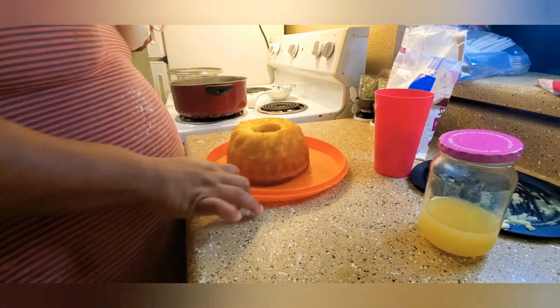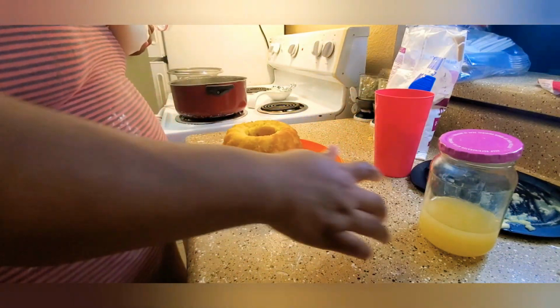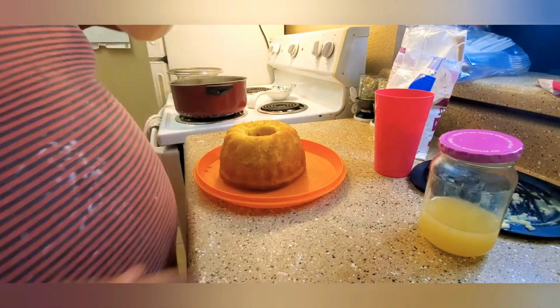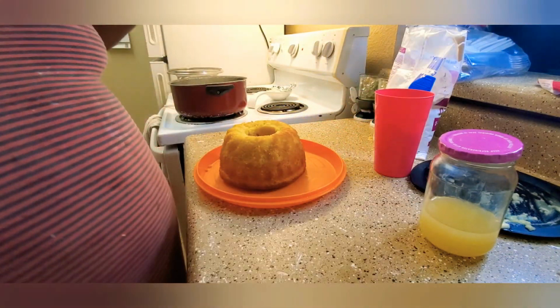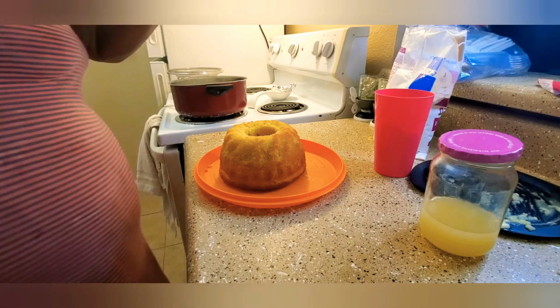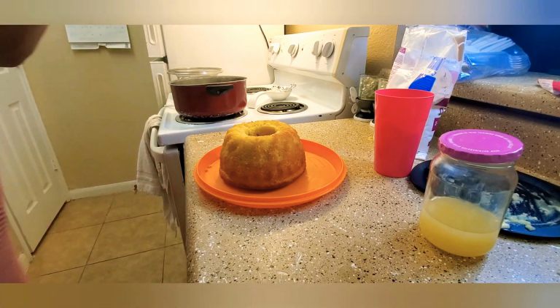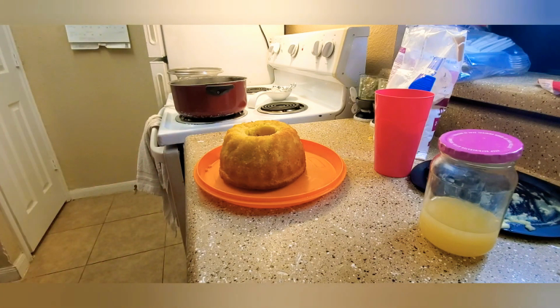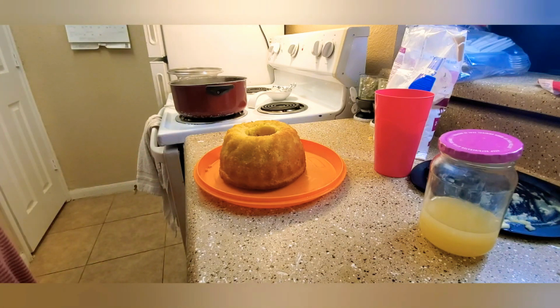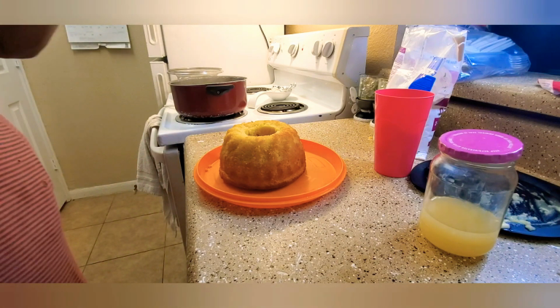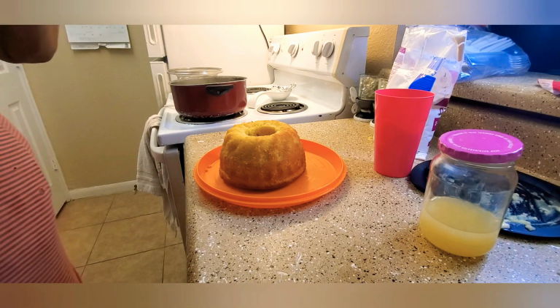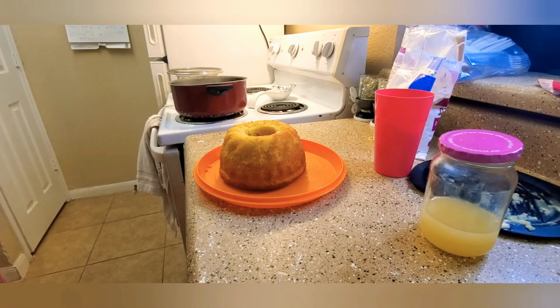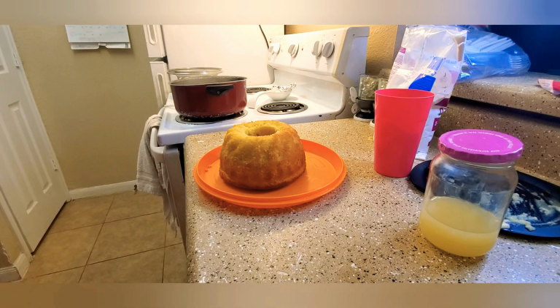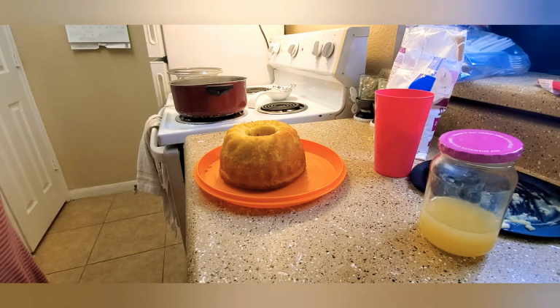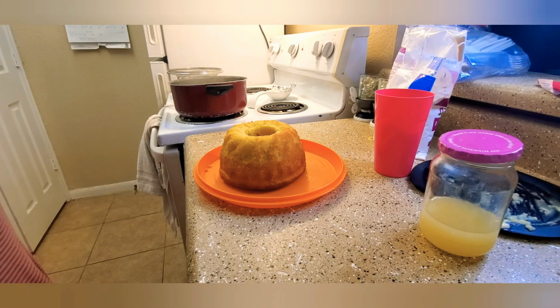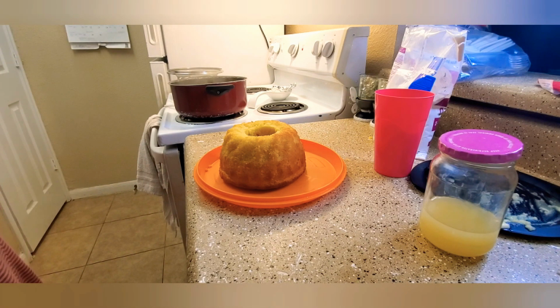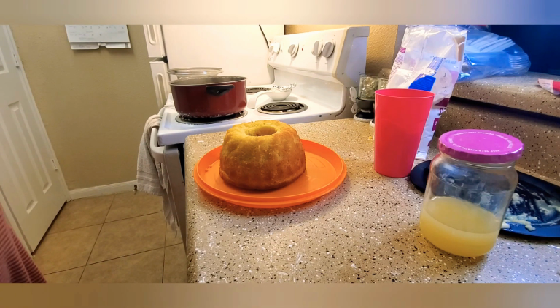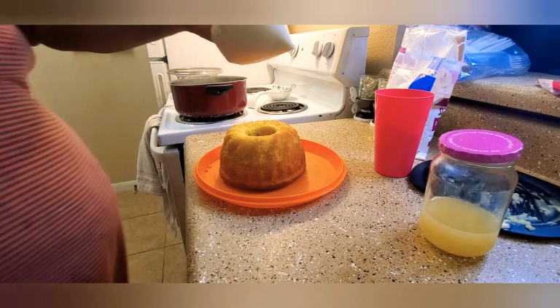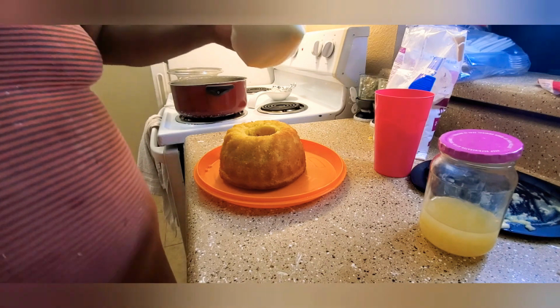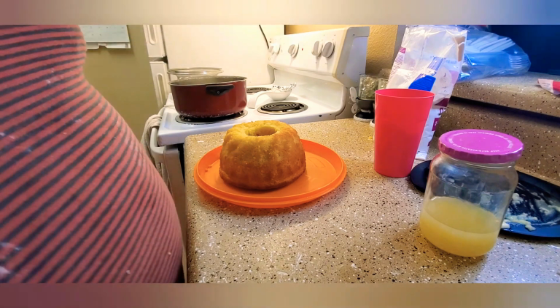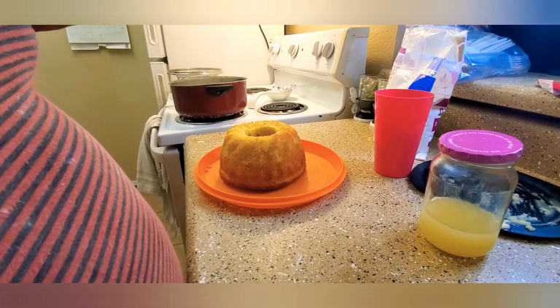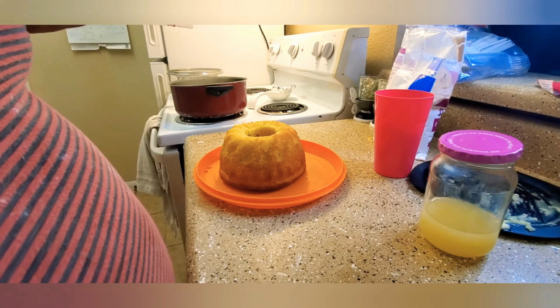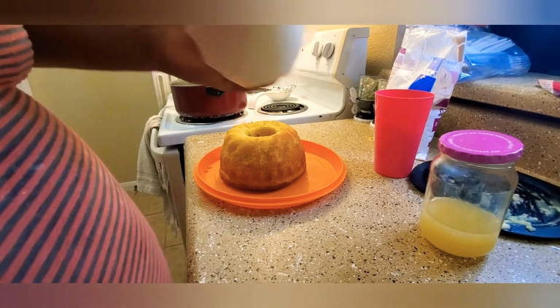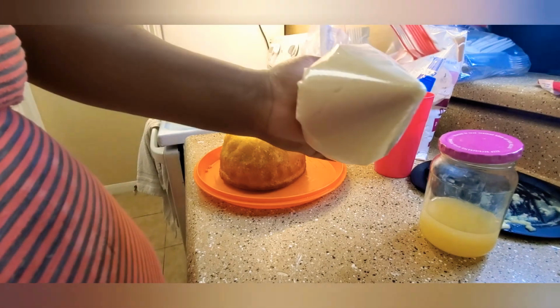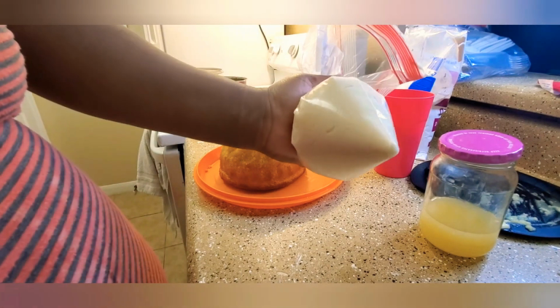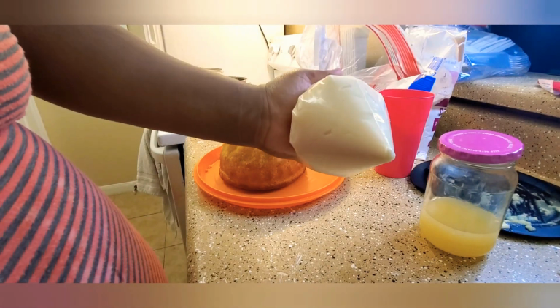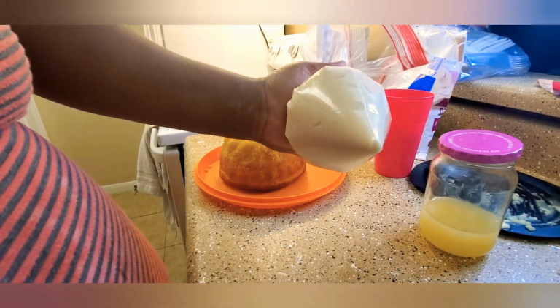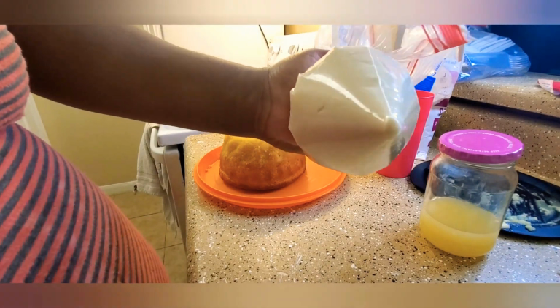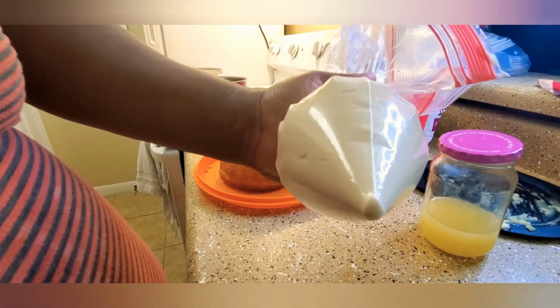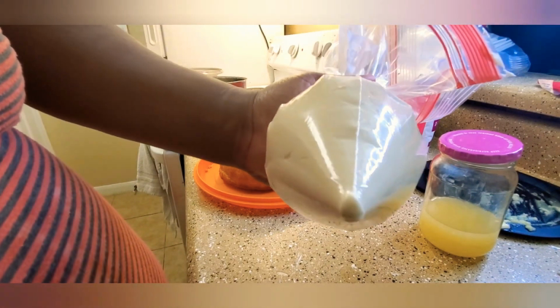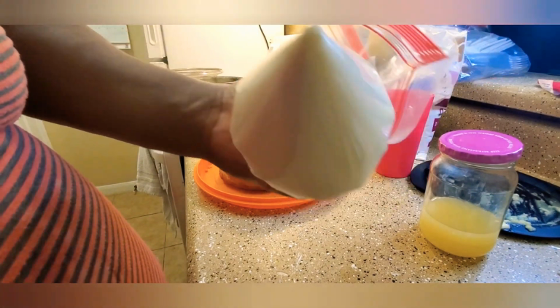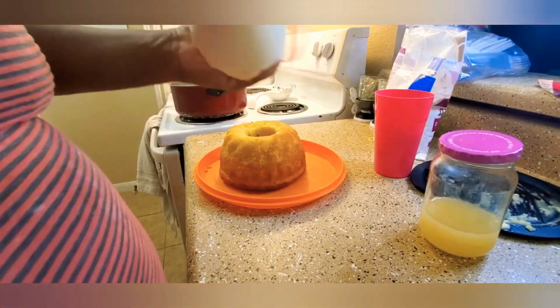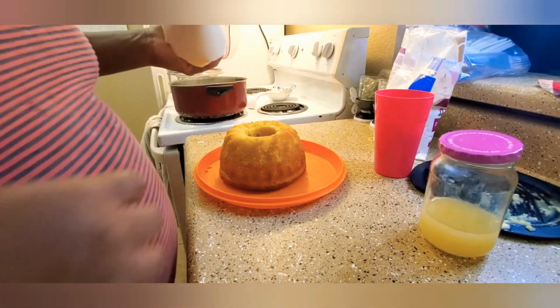Alright, we gotta shake the bag, and I need some scissors. Hold on y'all, I gotta cut this edge — perfect. Okay we're back, I already cut the hole. Can y'all see that hole? Here we go!